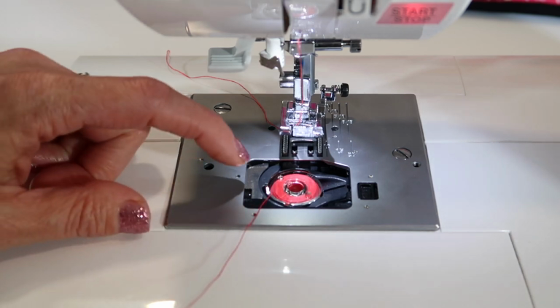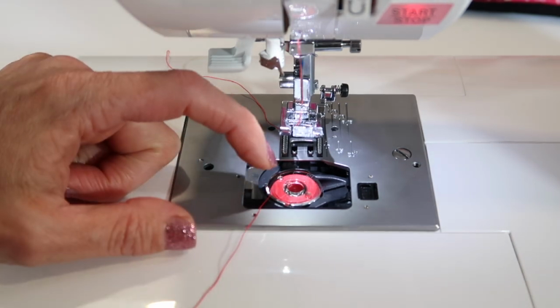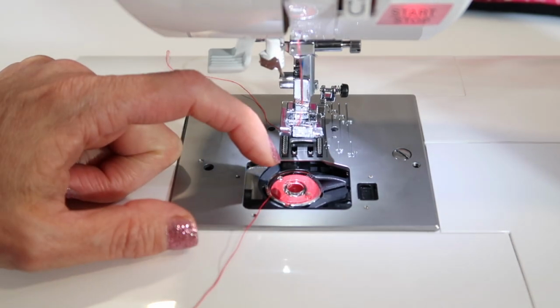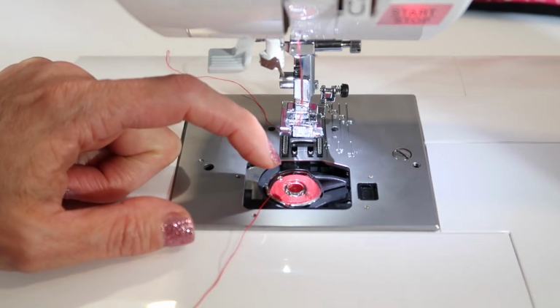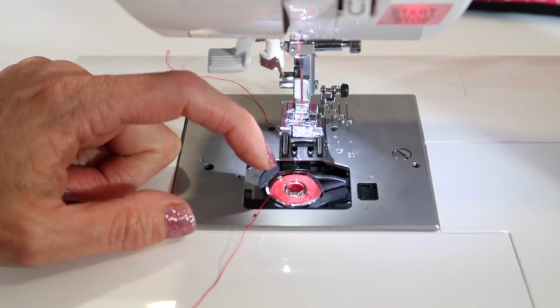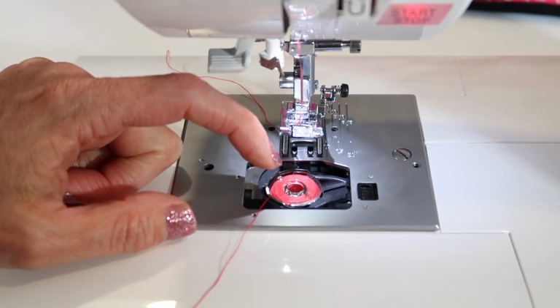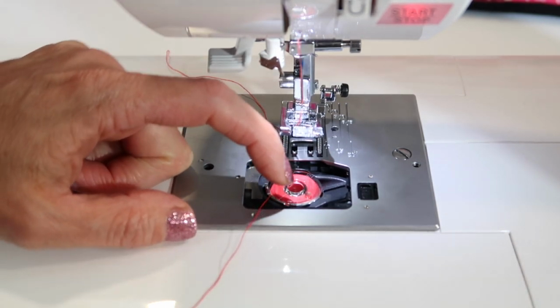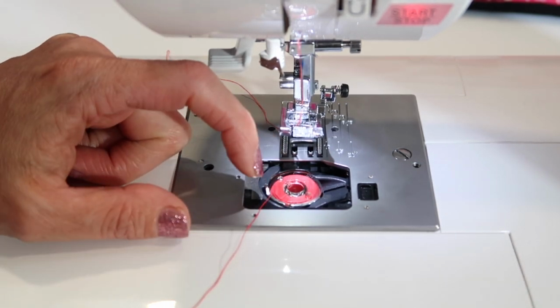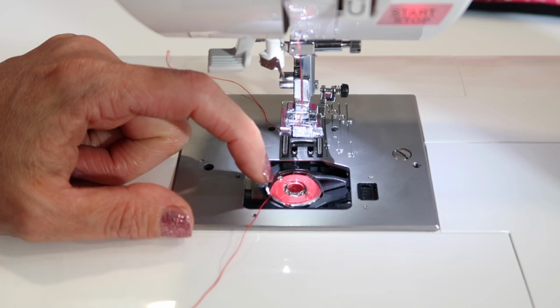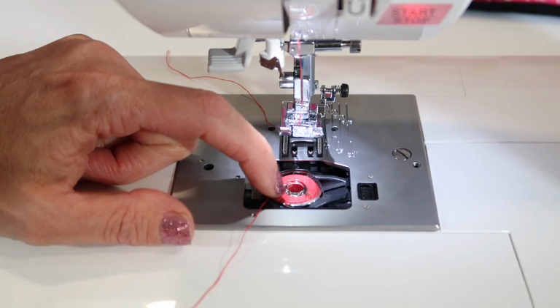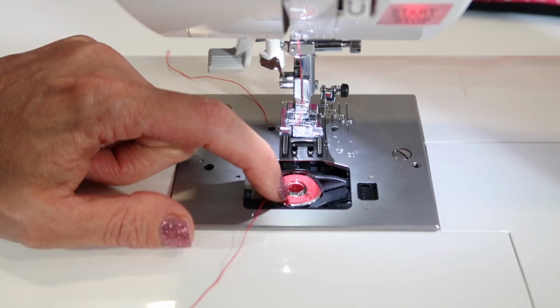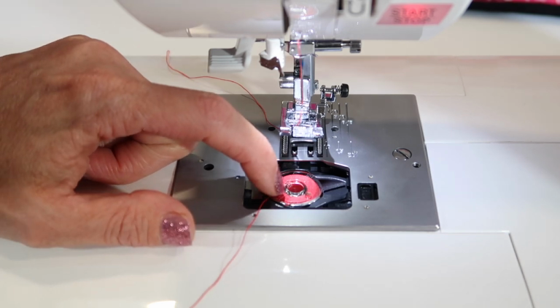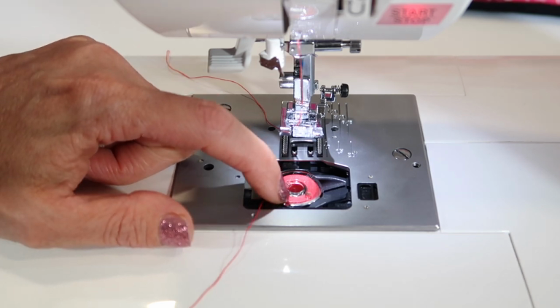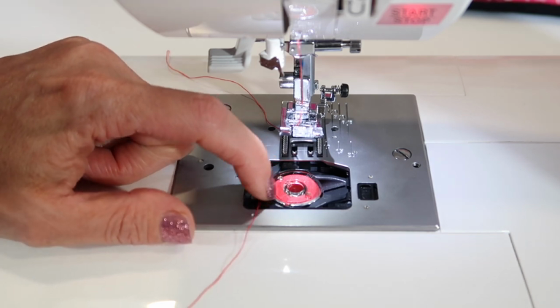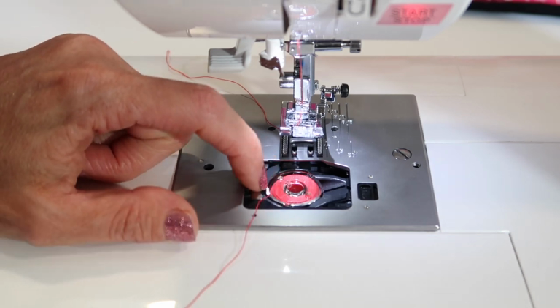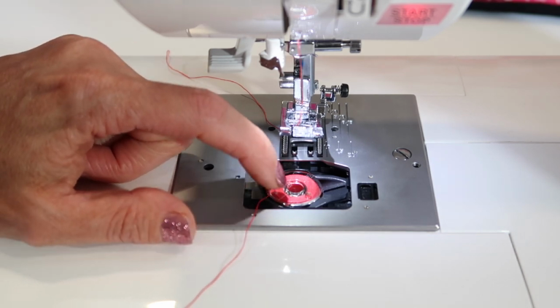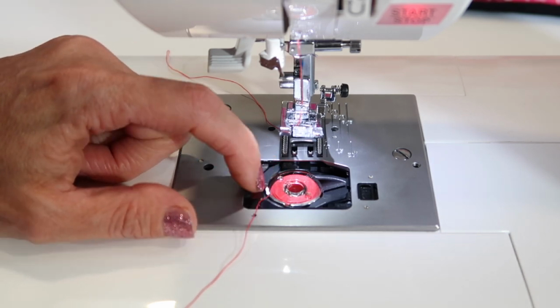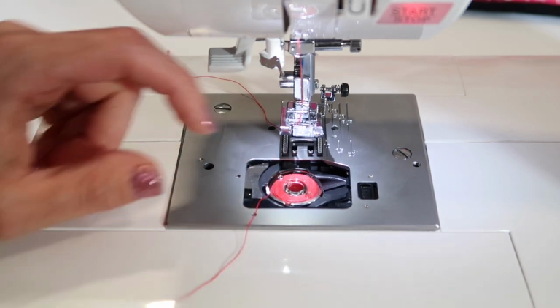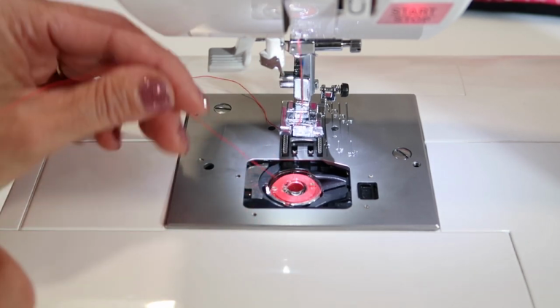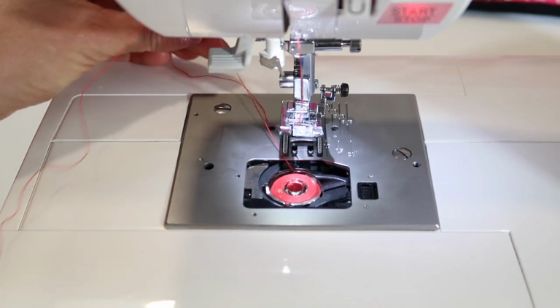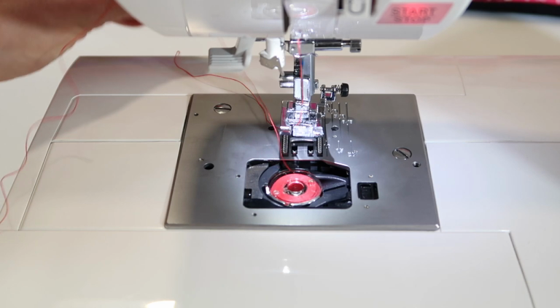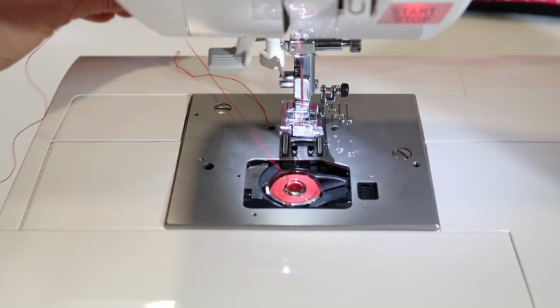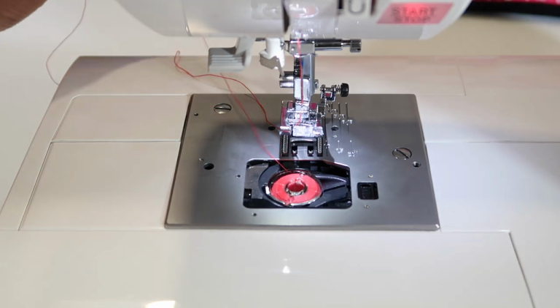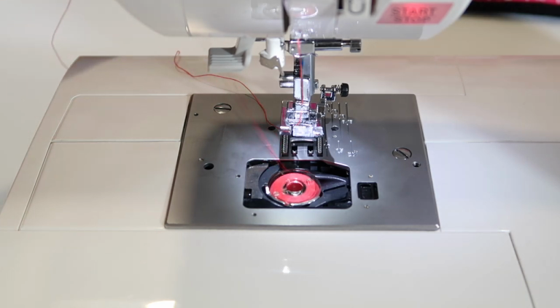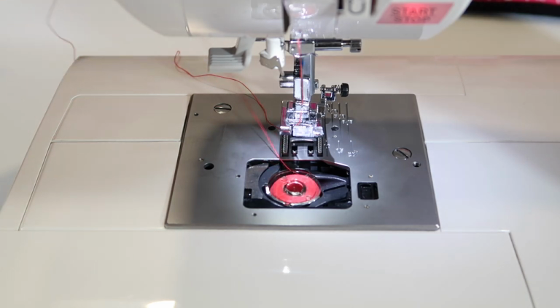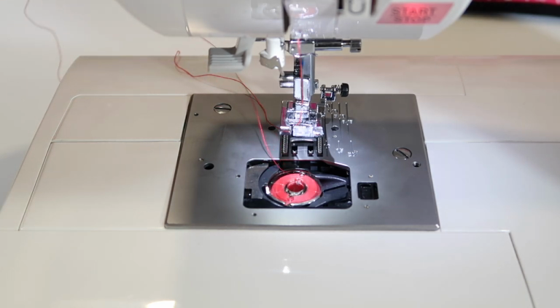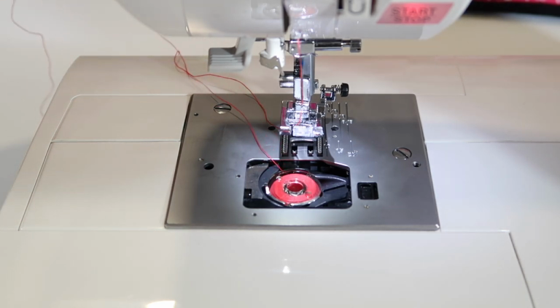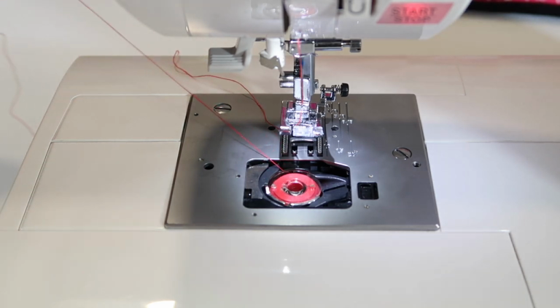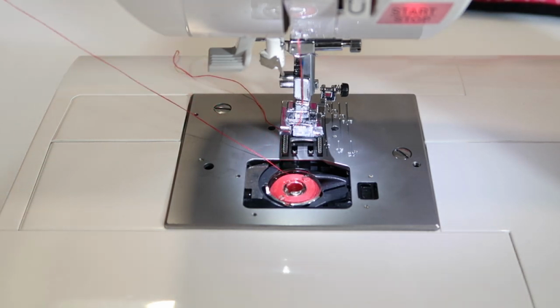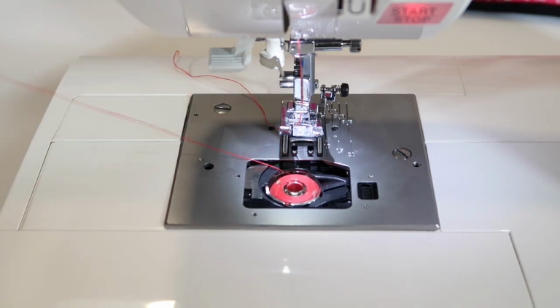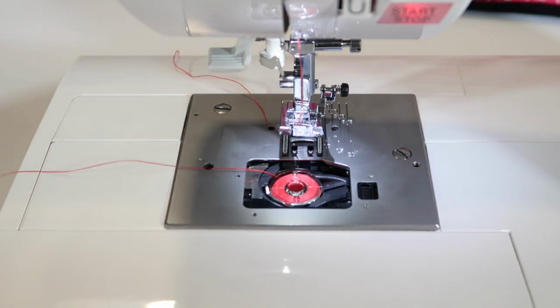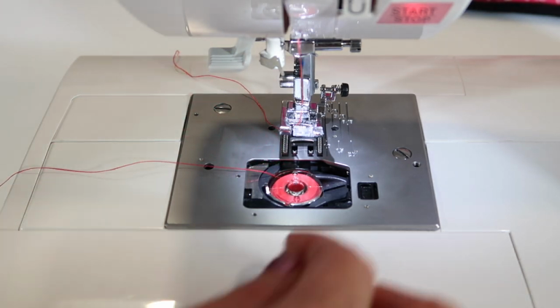There is a tension part of the bobbin area, and you do need to have the thread in the tension groove. Without it, the machine is just going to bounce and pop the bobbin, and it'll look really loose on your machine.